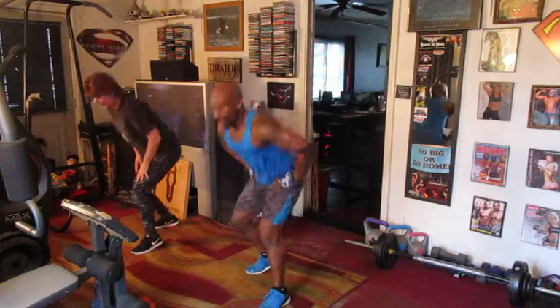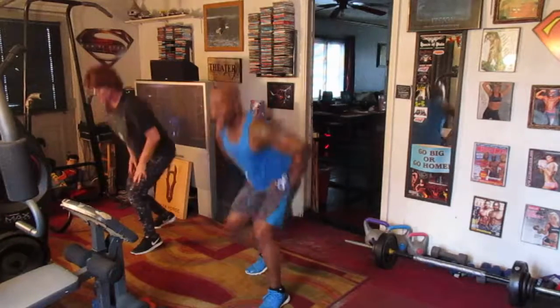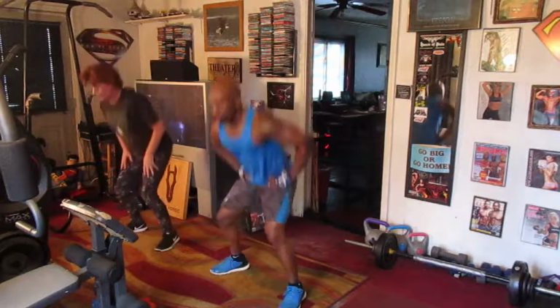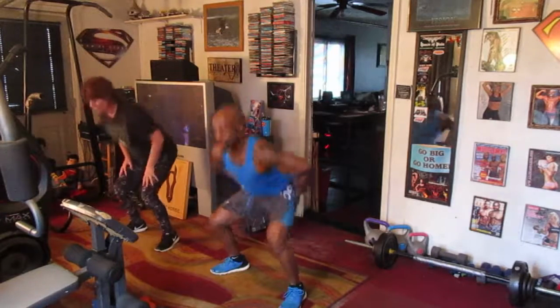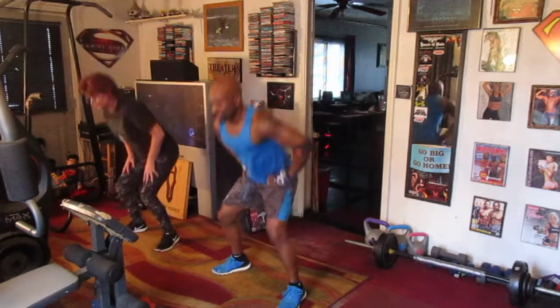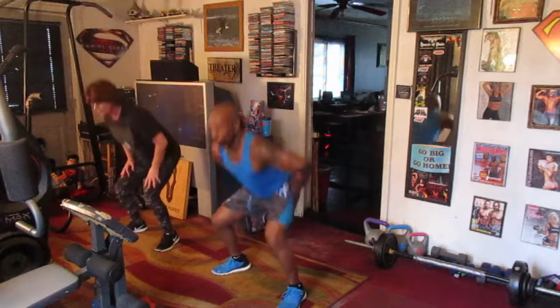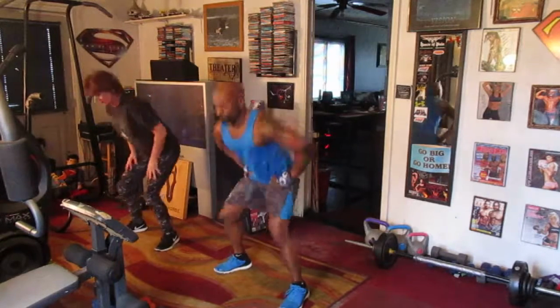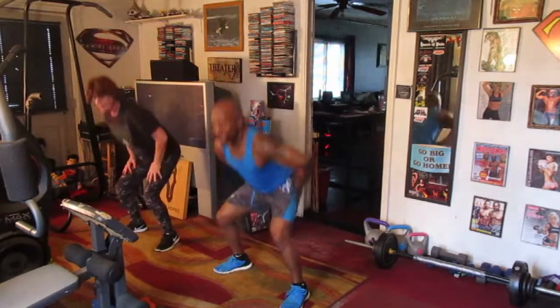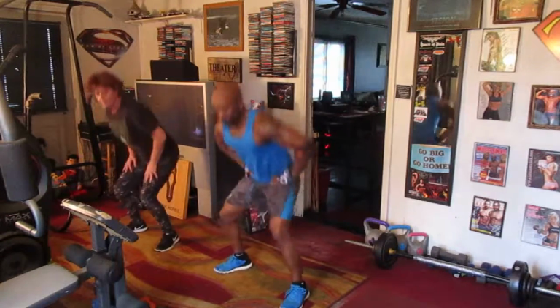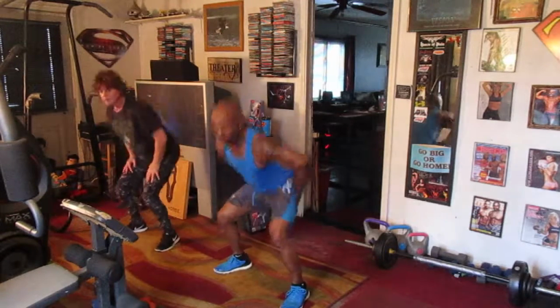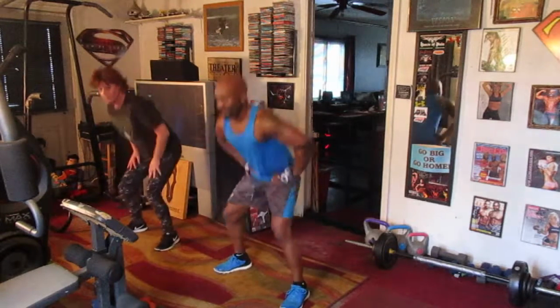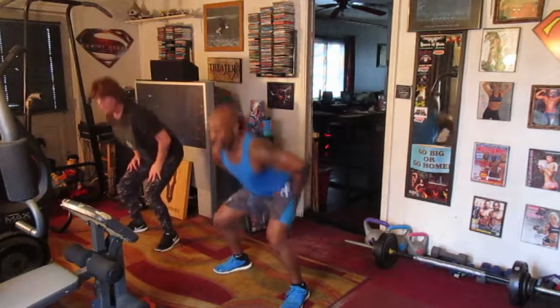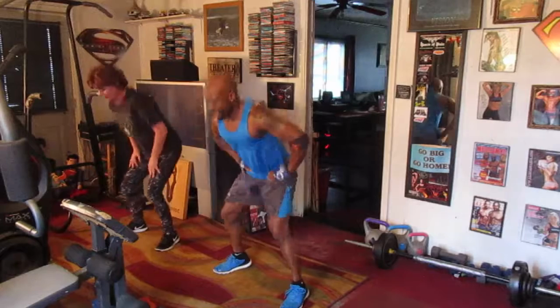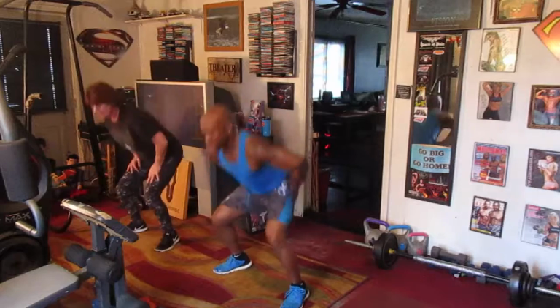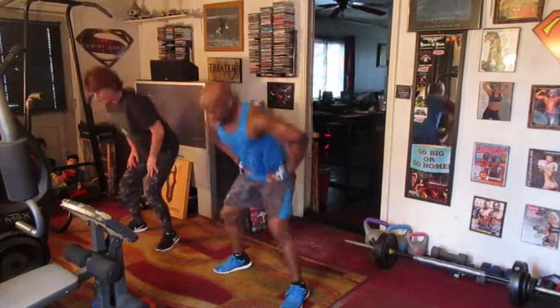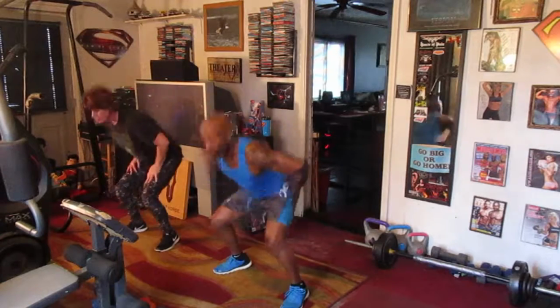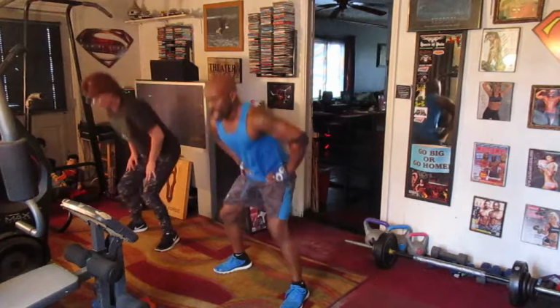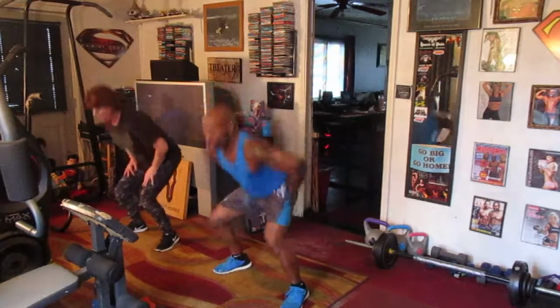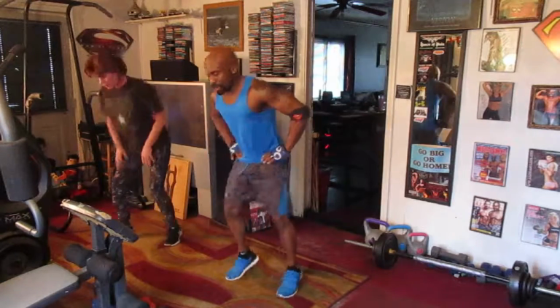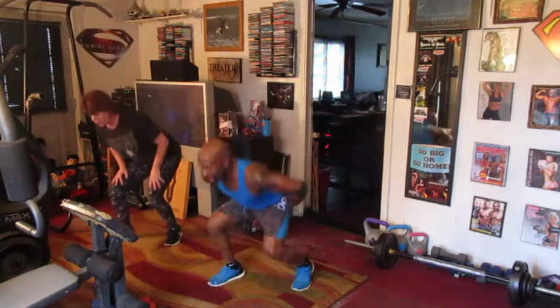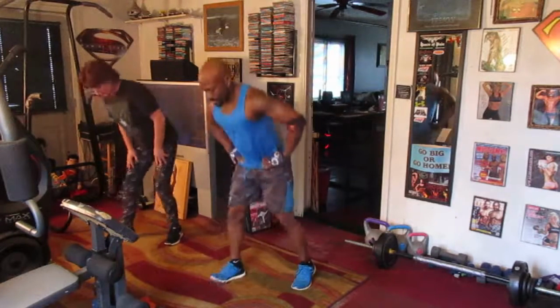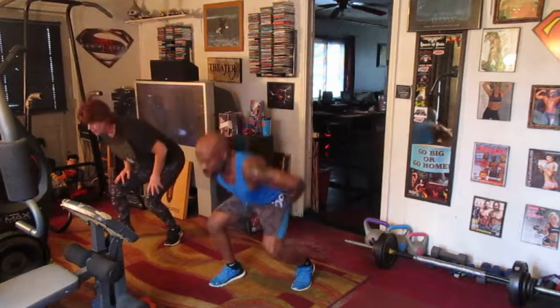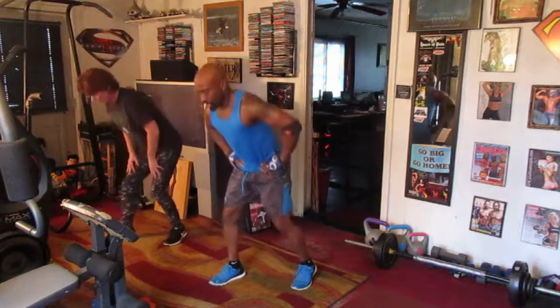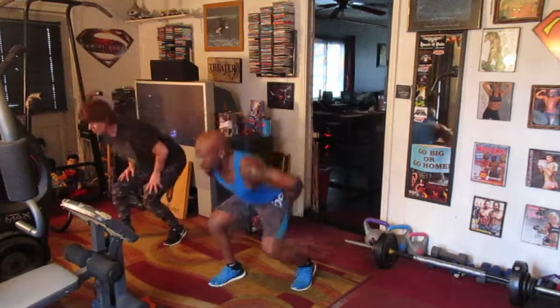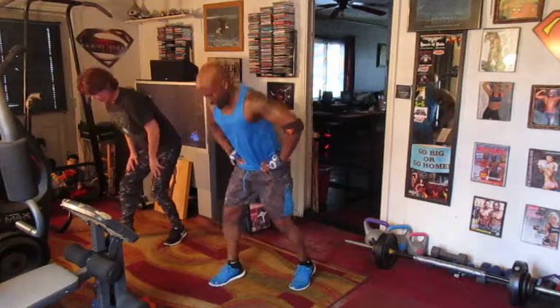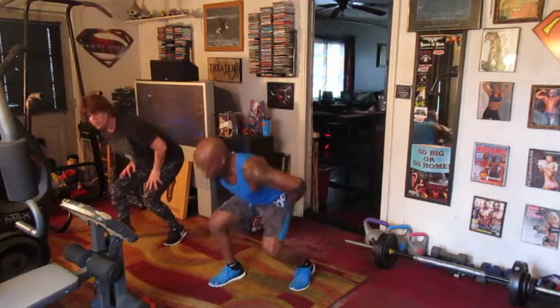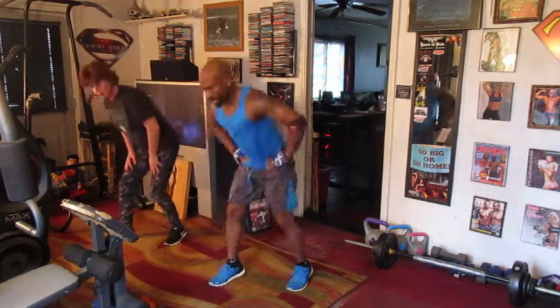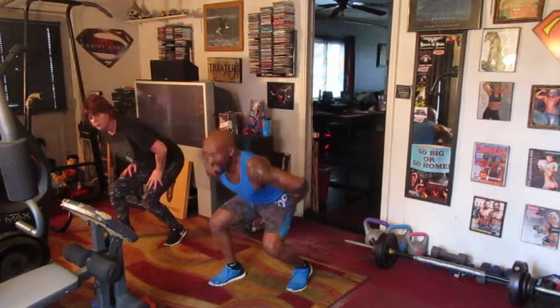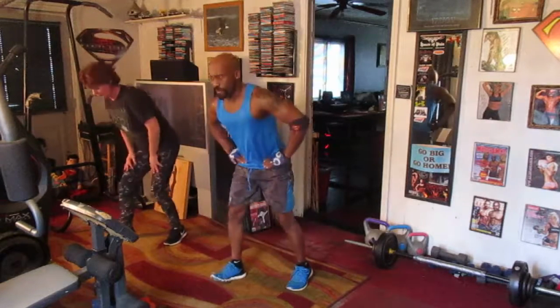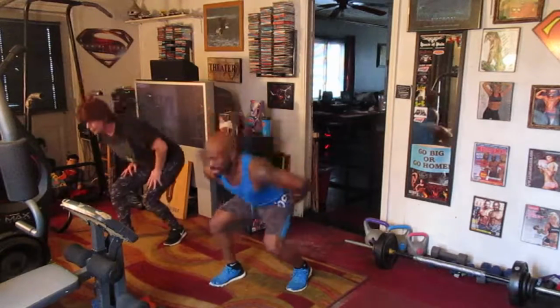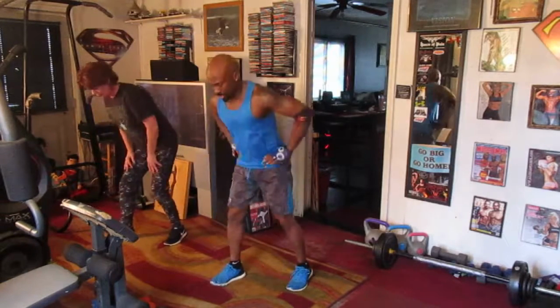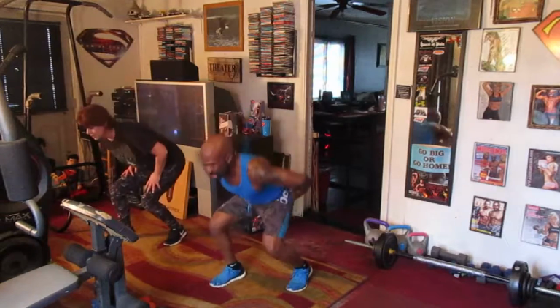Squat eight right here. One, two, three, four, five, six, seven. Lunge right, right here. One, two, three, four, five, six, seven.